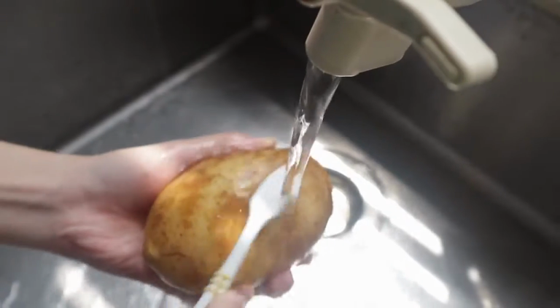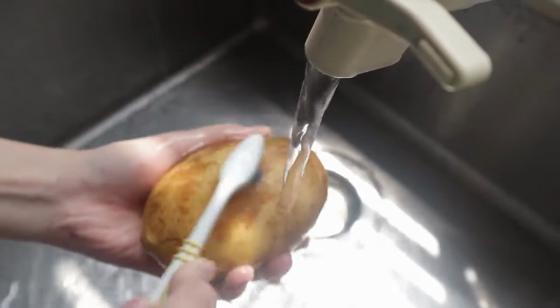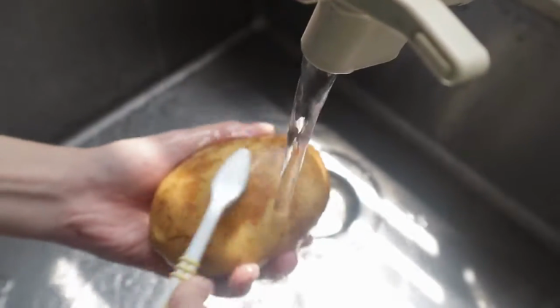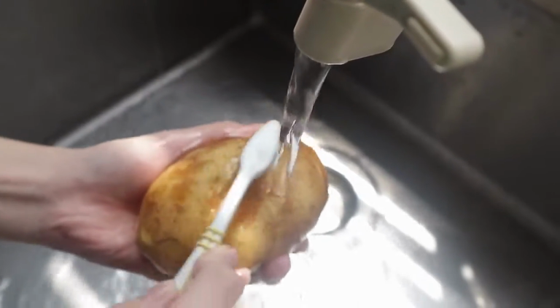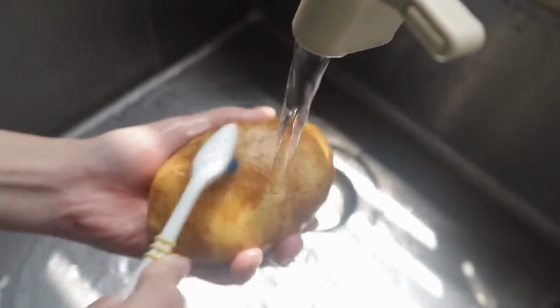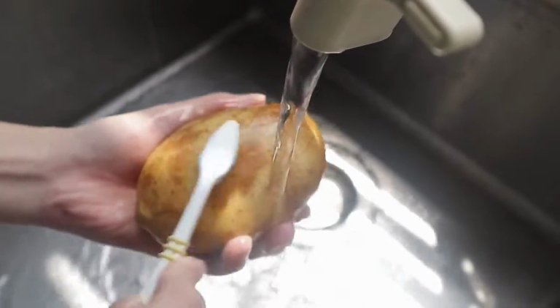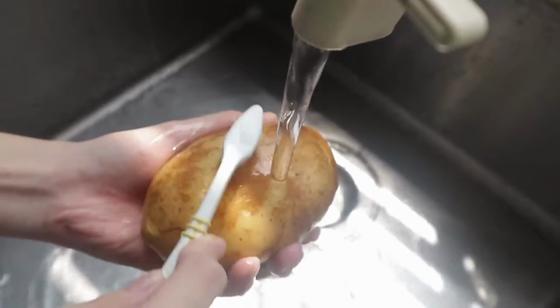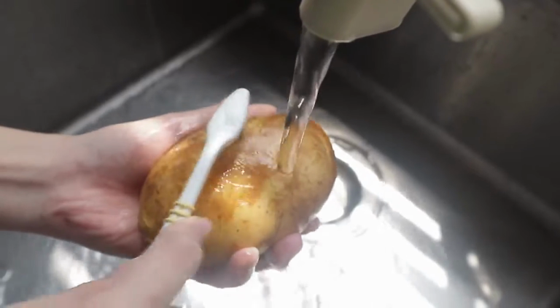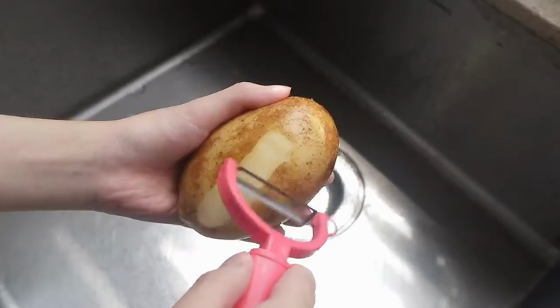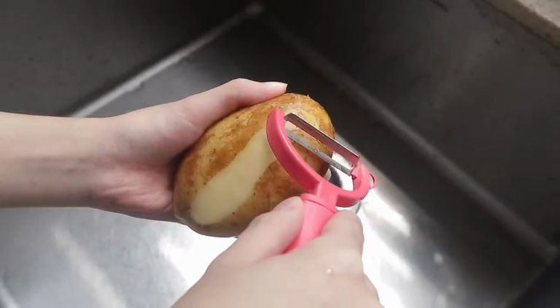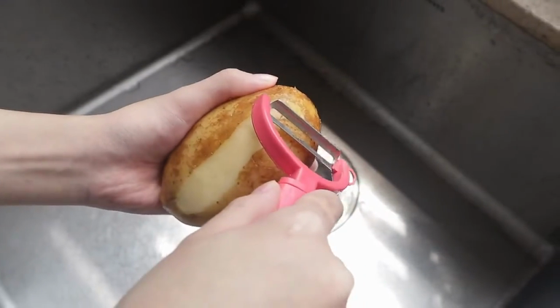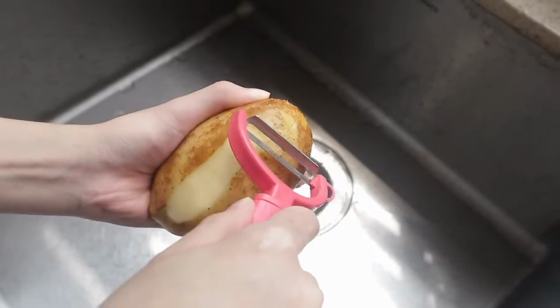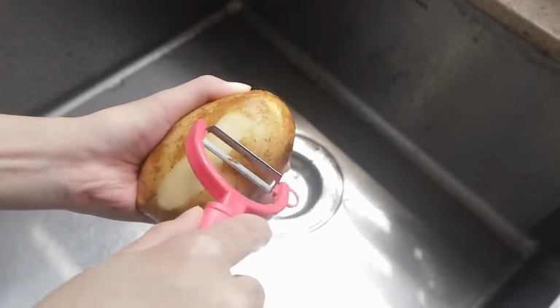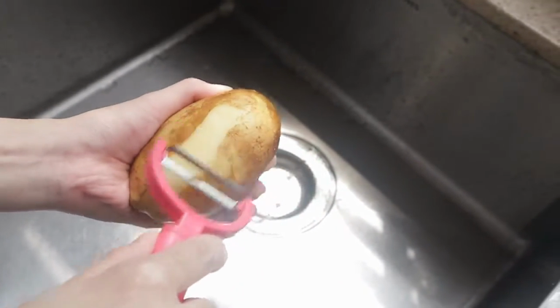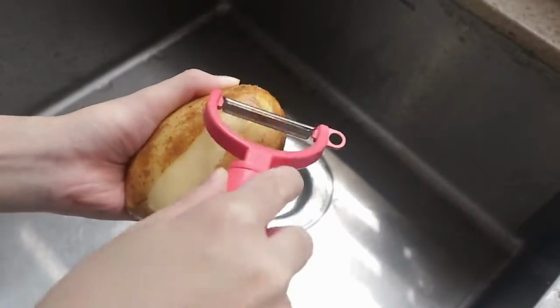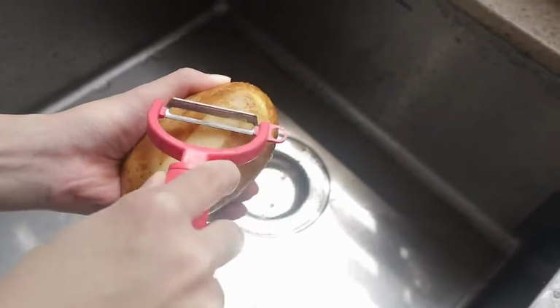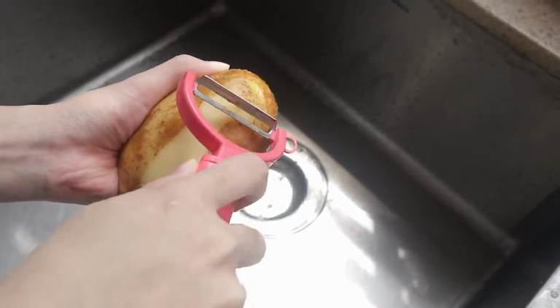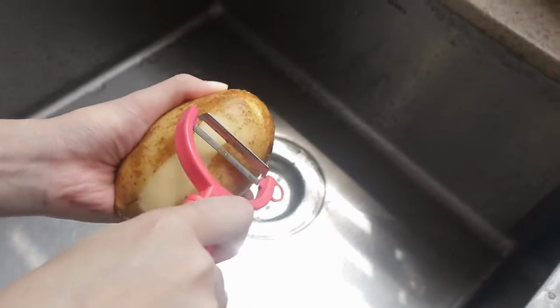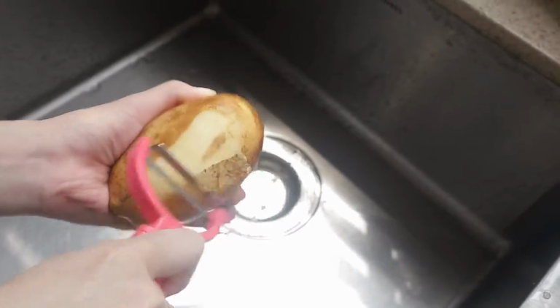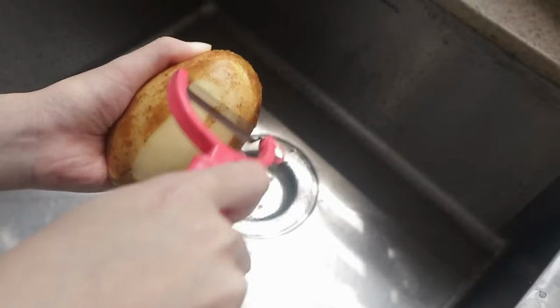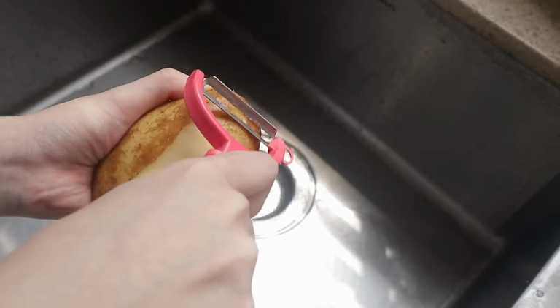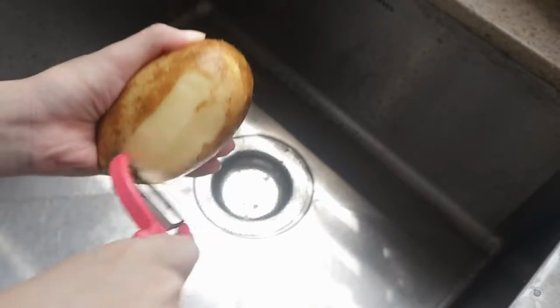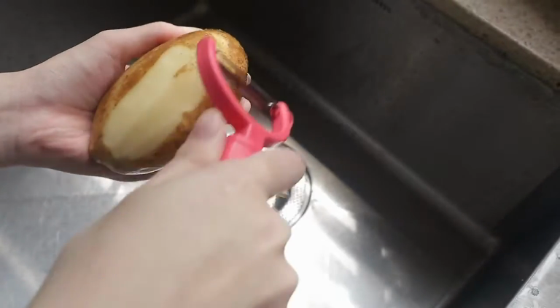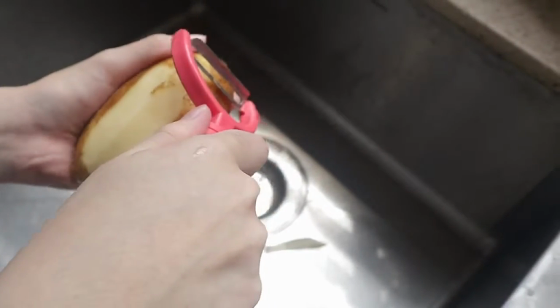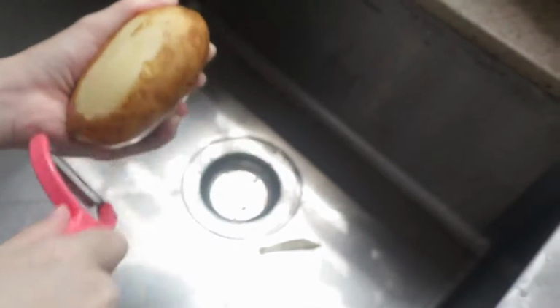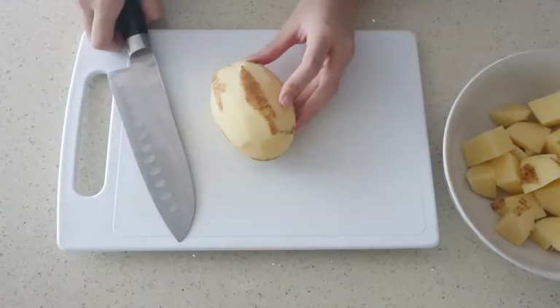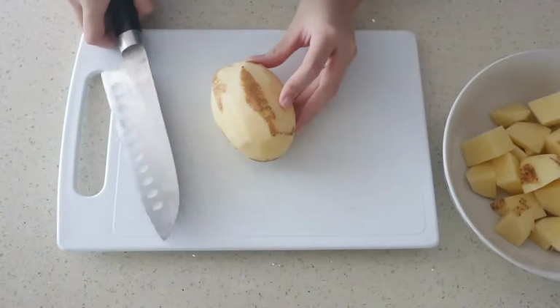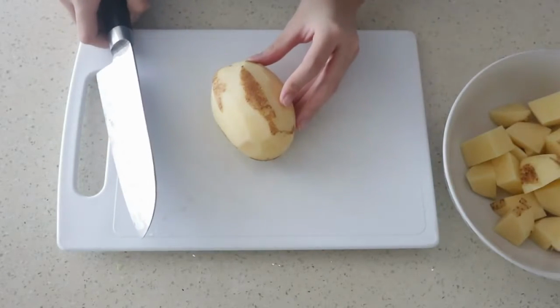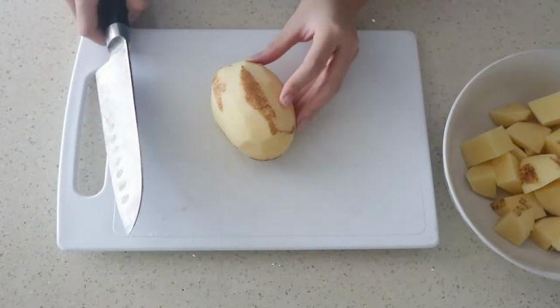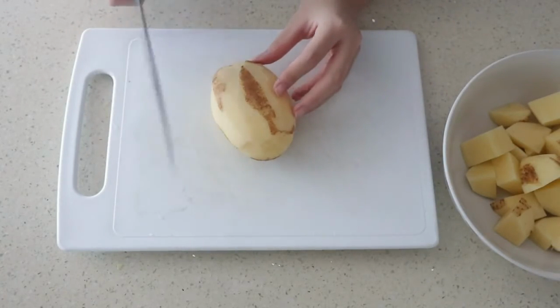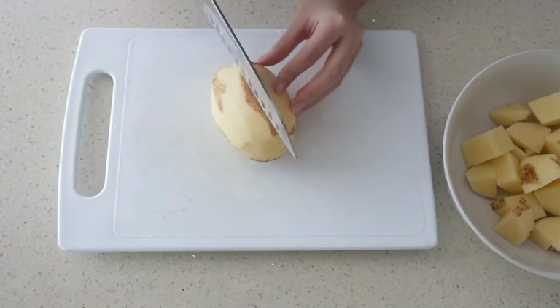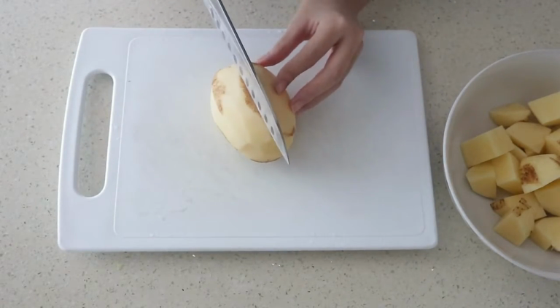Wash the potatoes cleanly. Let's peel and I'll leave some skin intact. Now we're going to chop the potatoes into chunks.